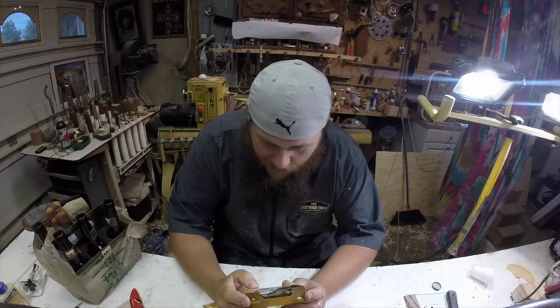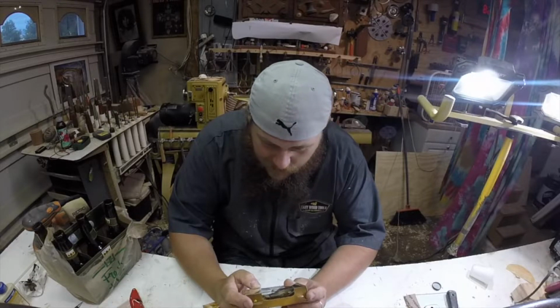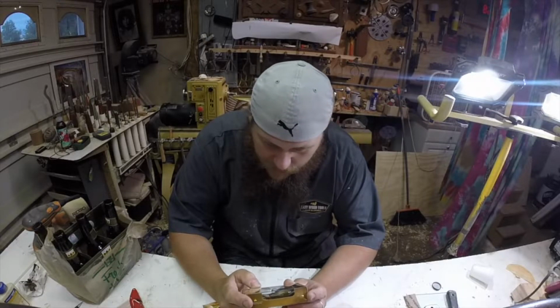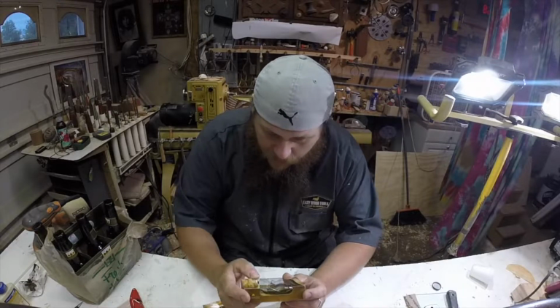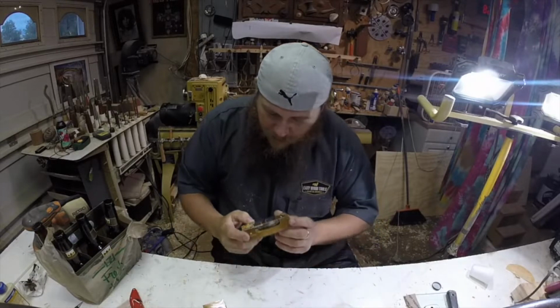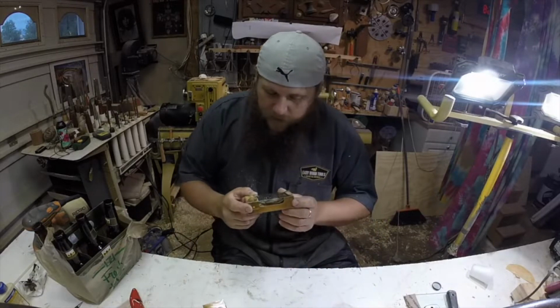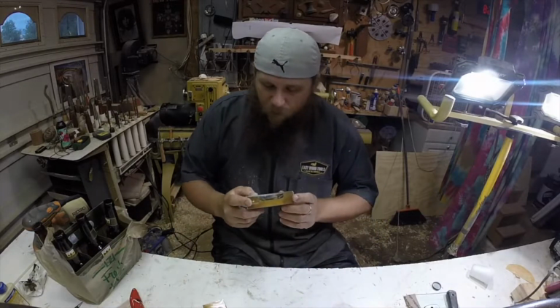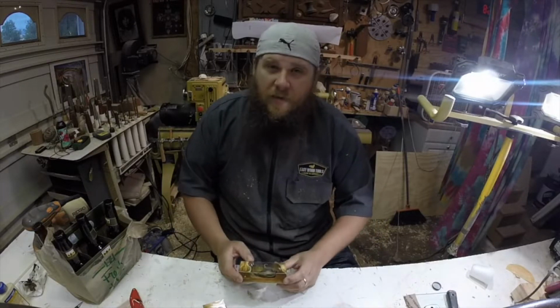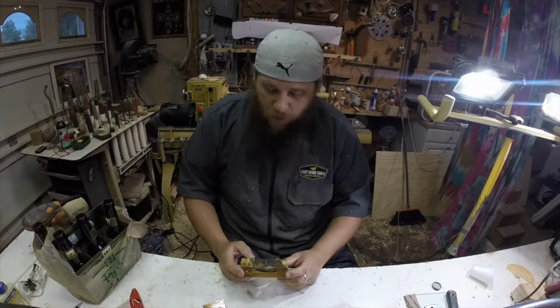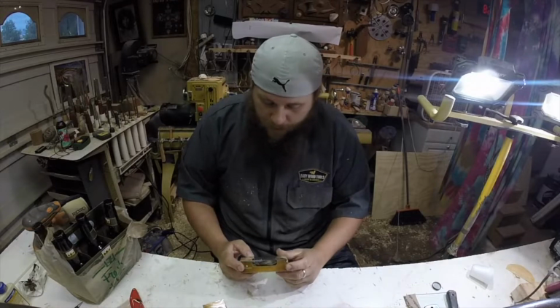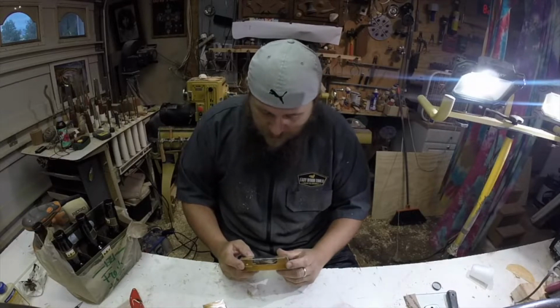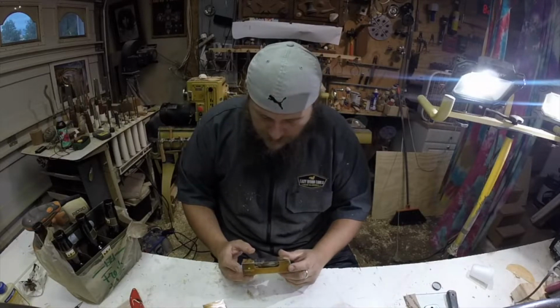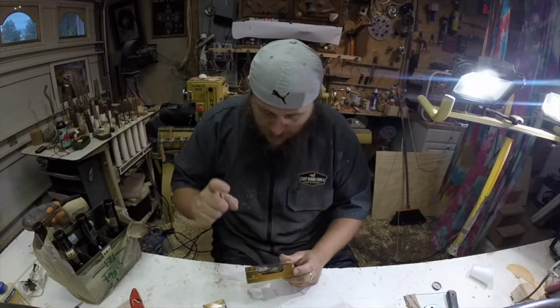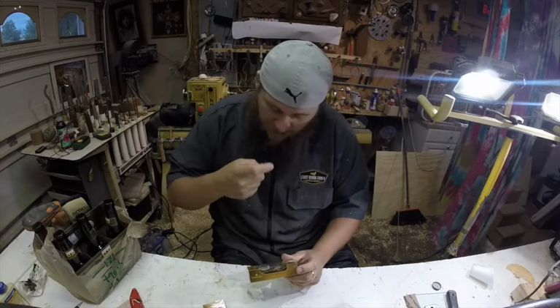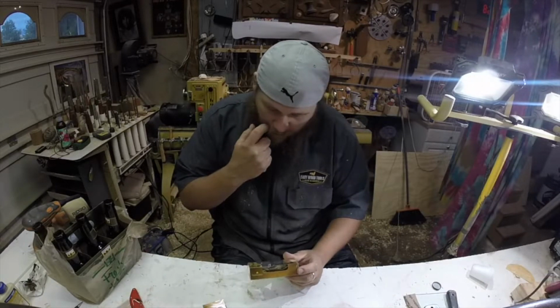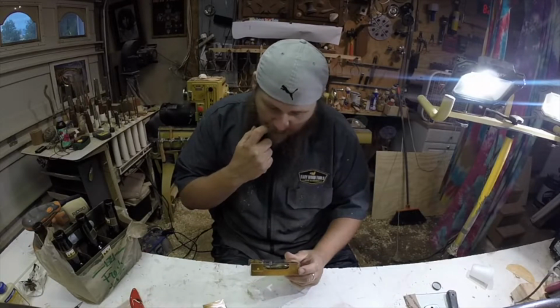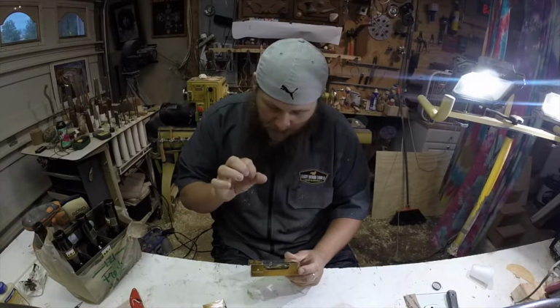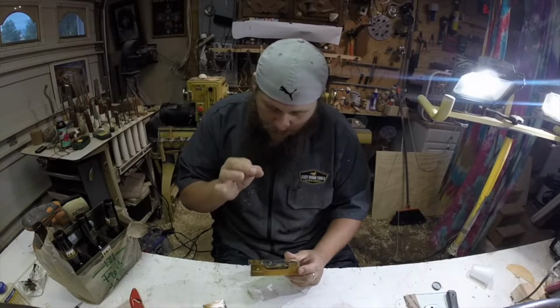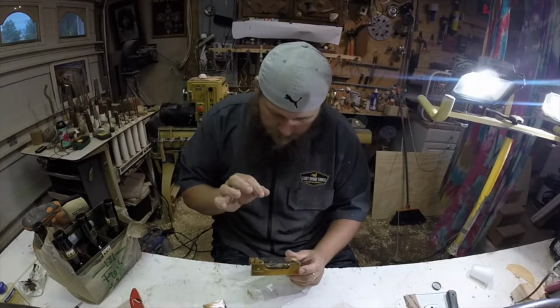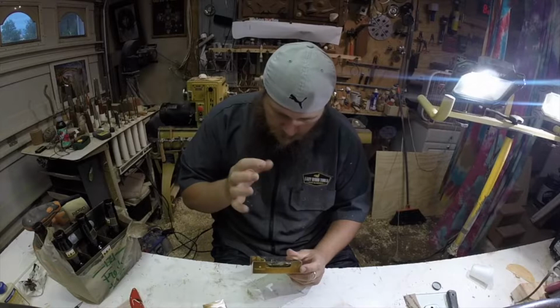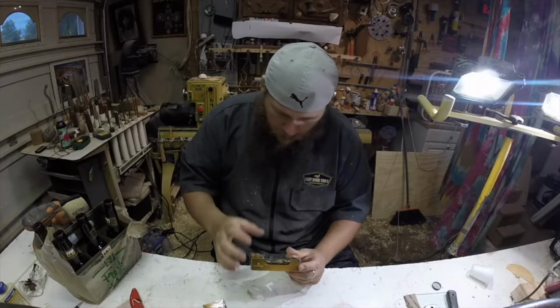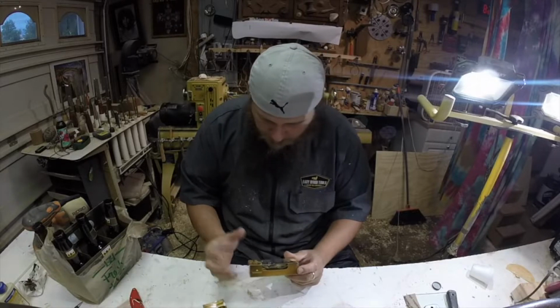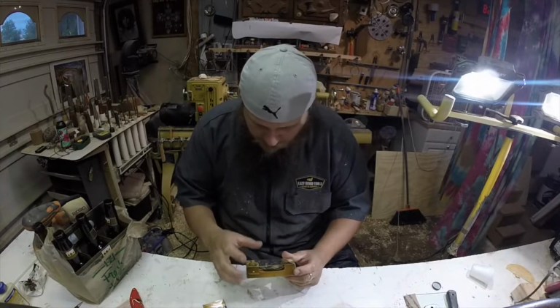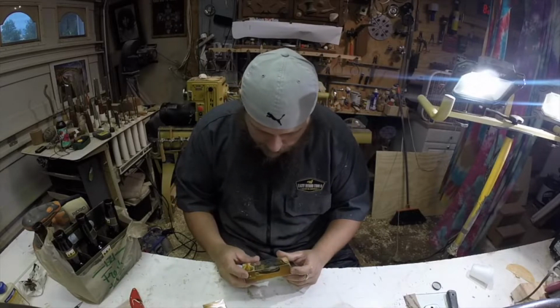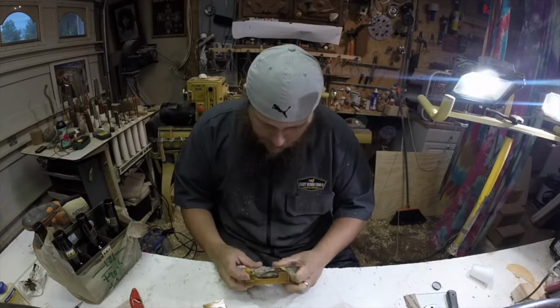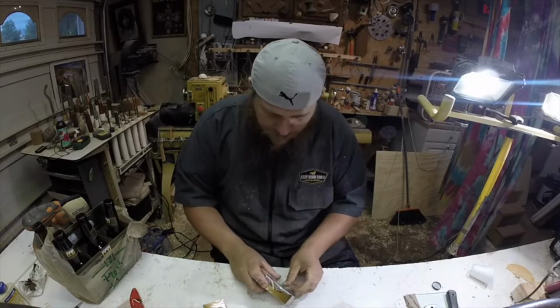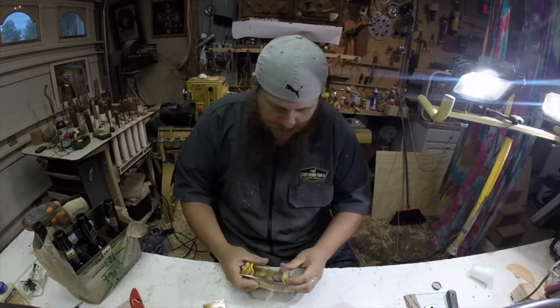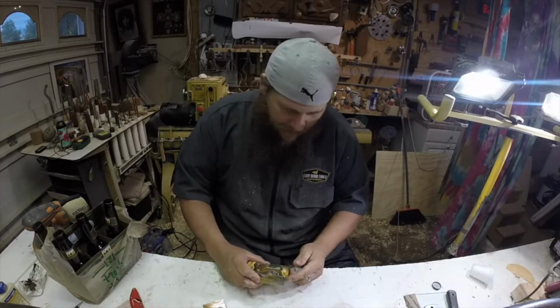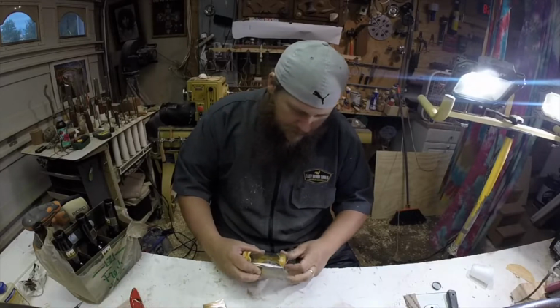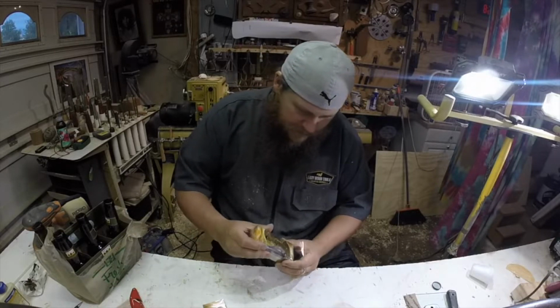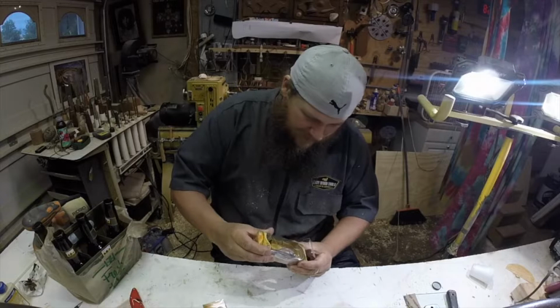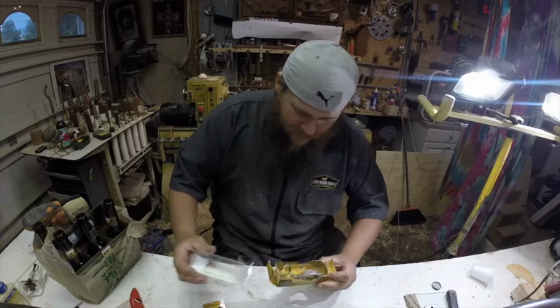The tail looks the same as like a 110 or maybe a 130 size, at least the fin part. The diameter of the tail is smaller towards the body. Let's bust it out and see what we got.